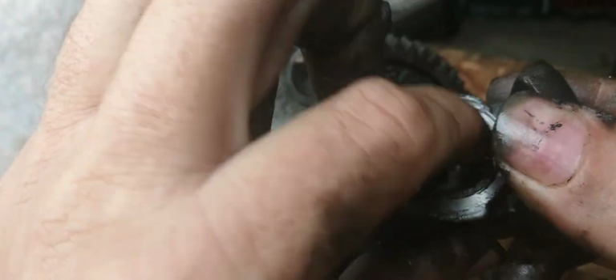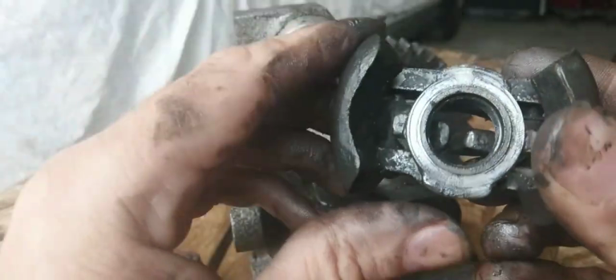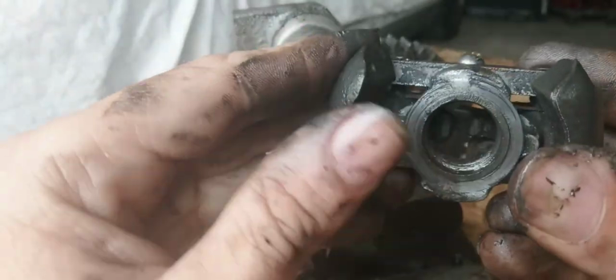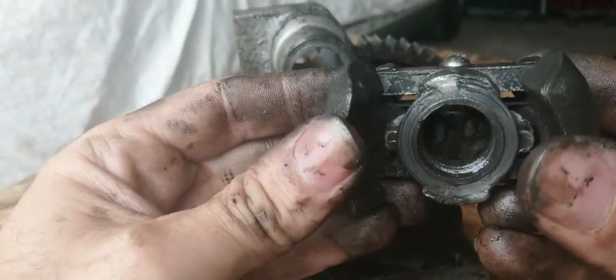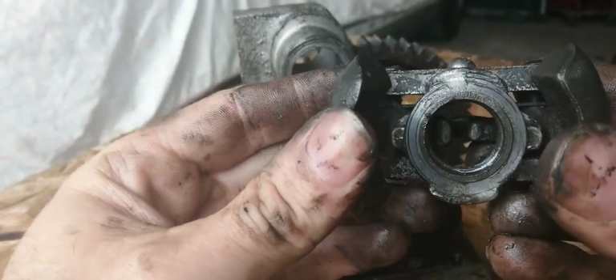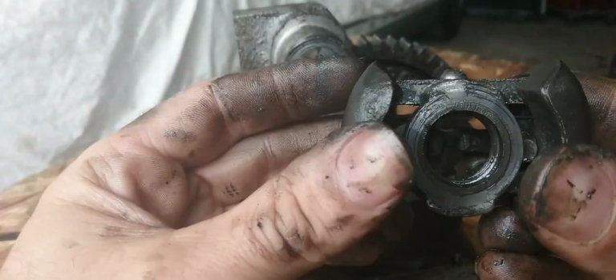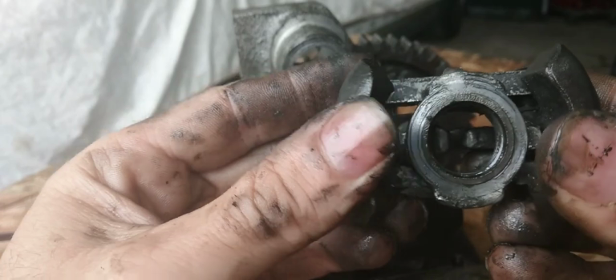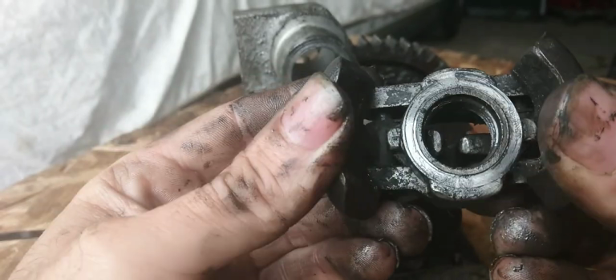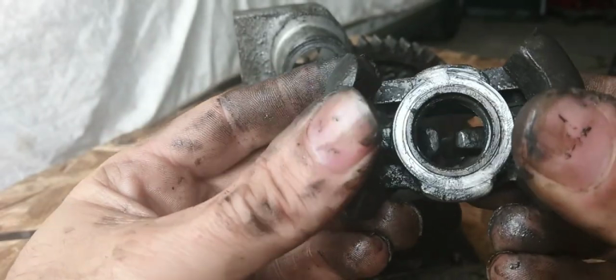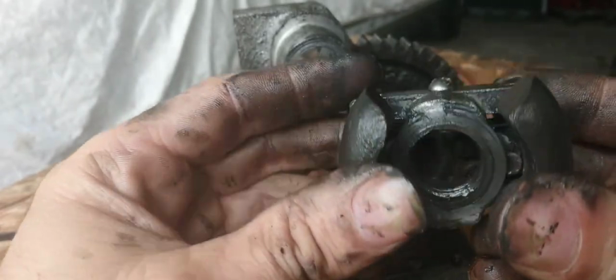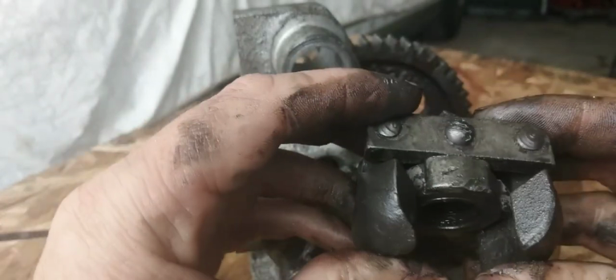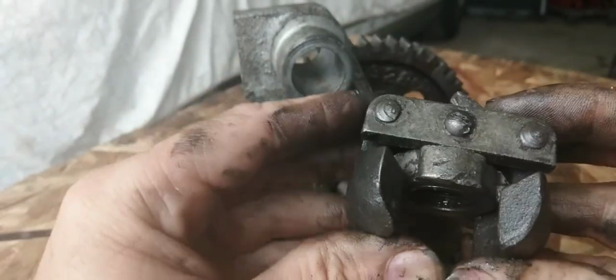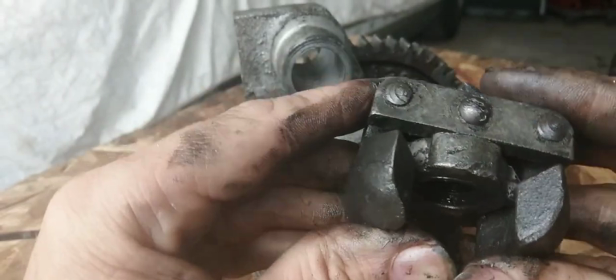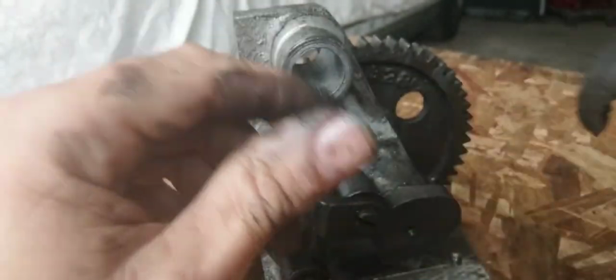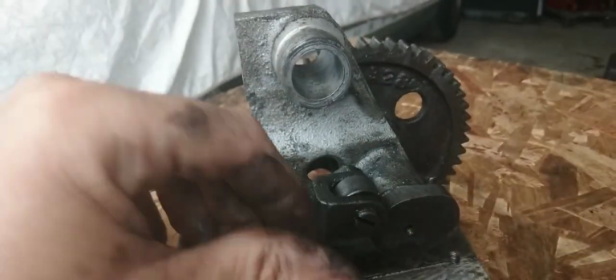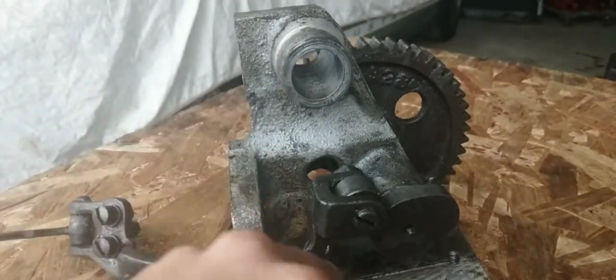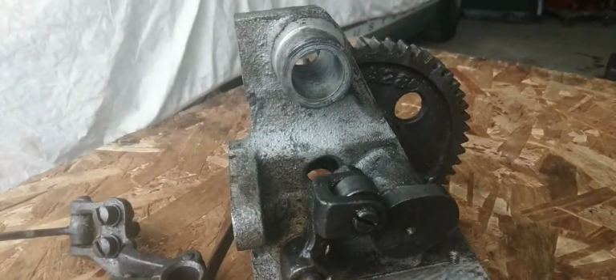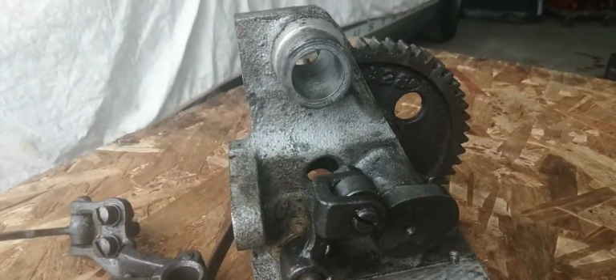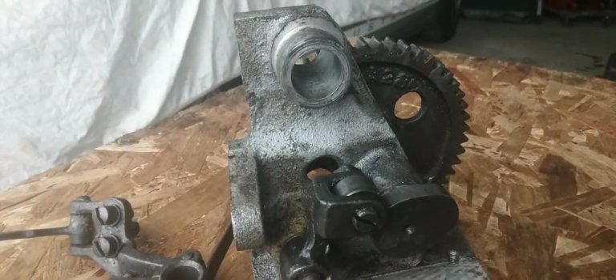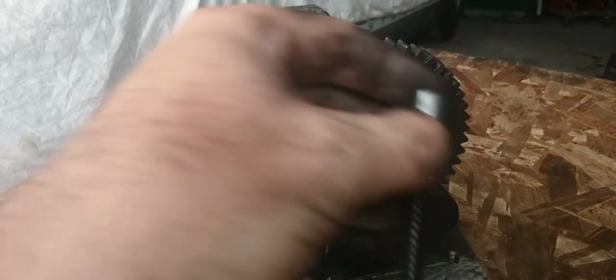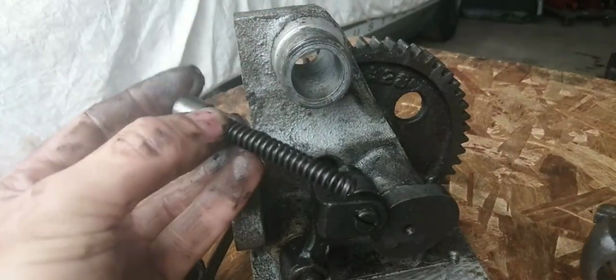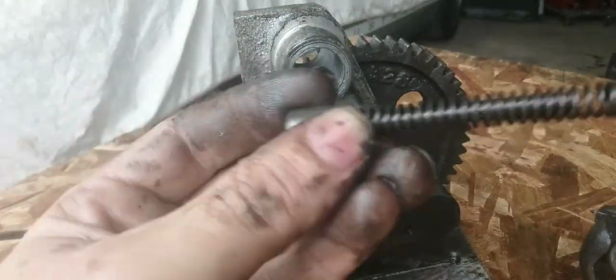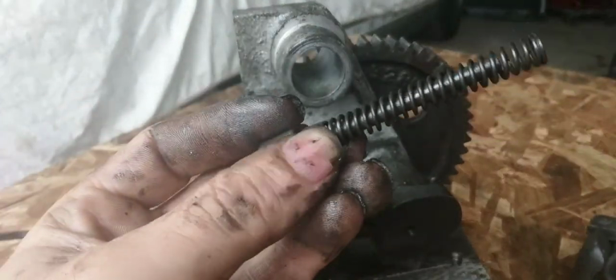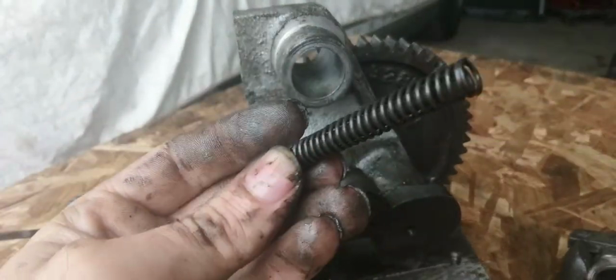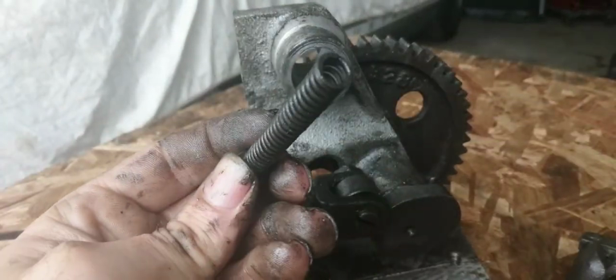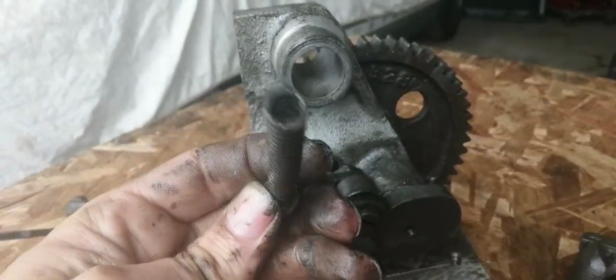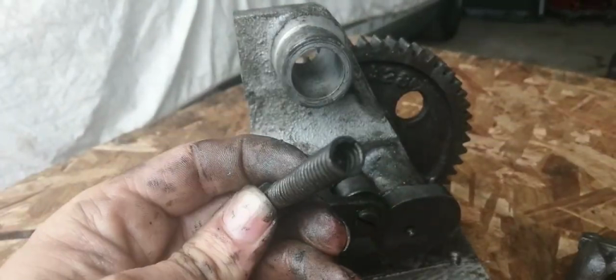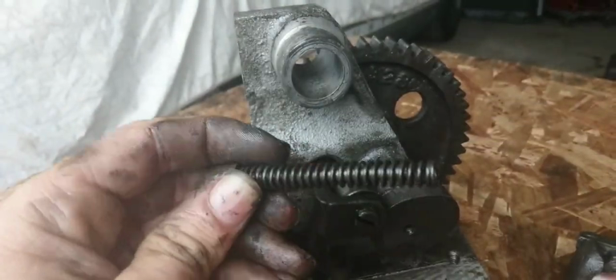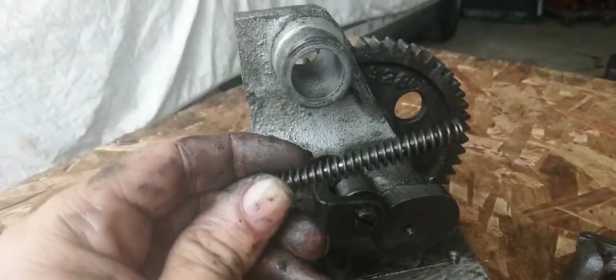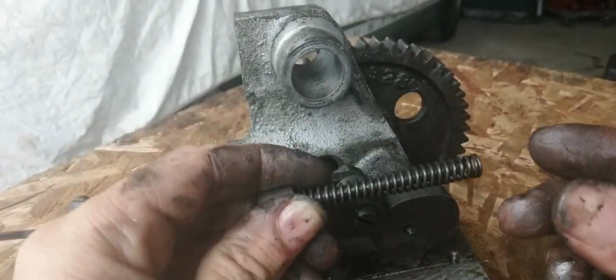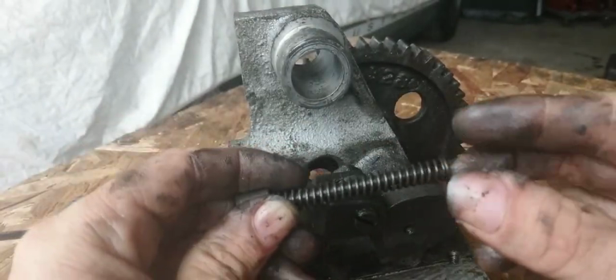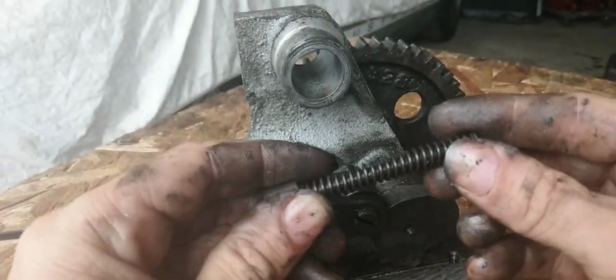No, it's not broken. Okay, so this is dirty — this is dirty — so I'm going to clean that up.